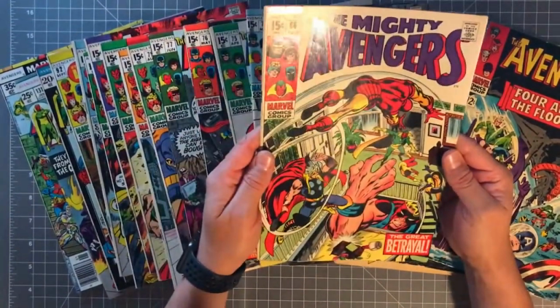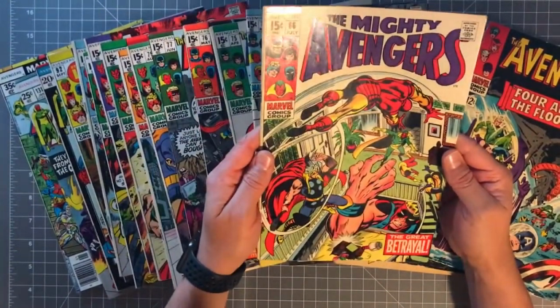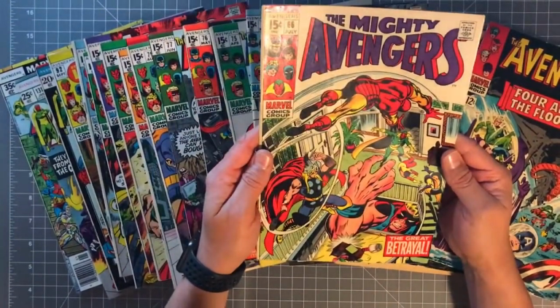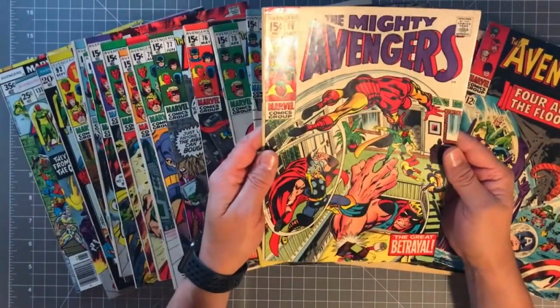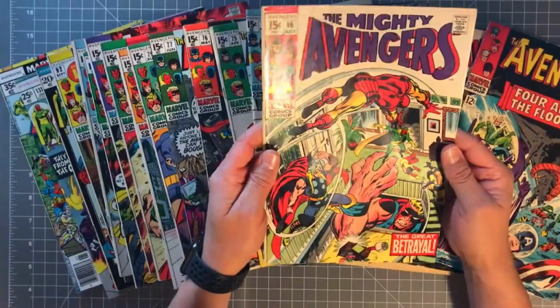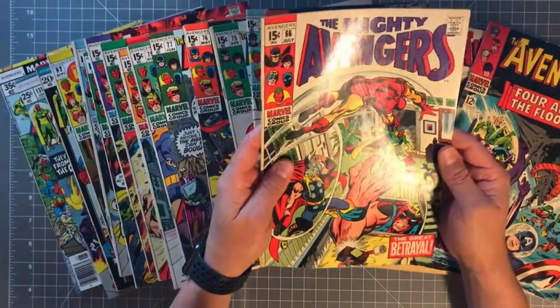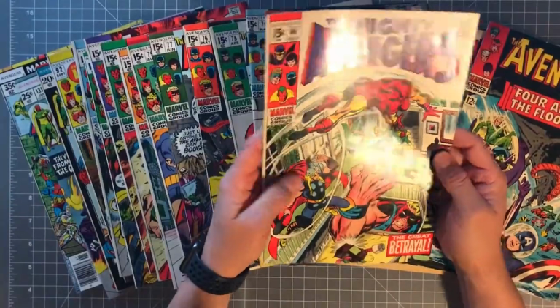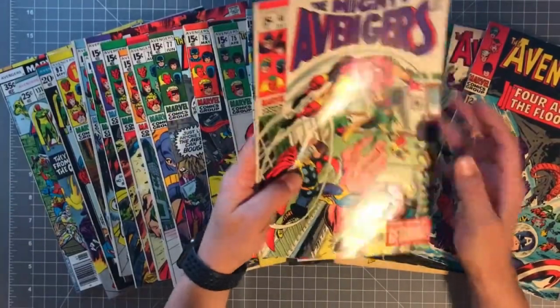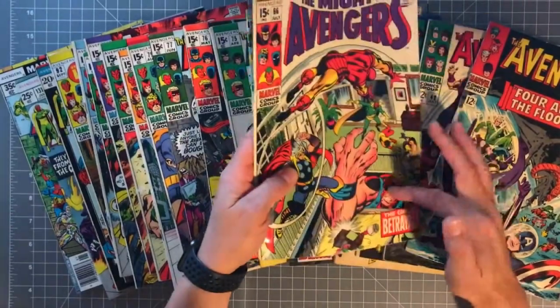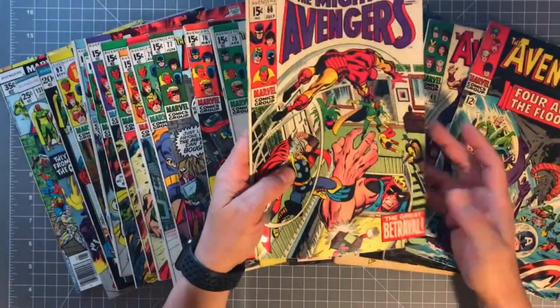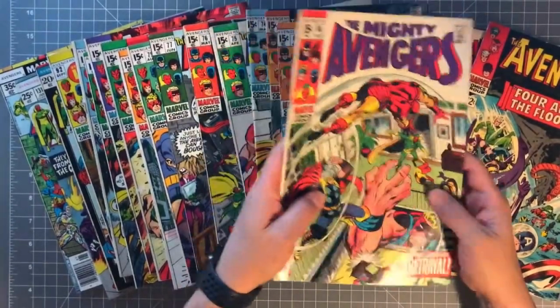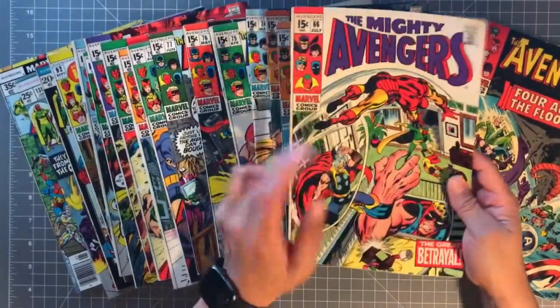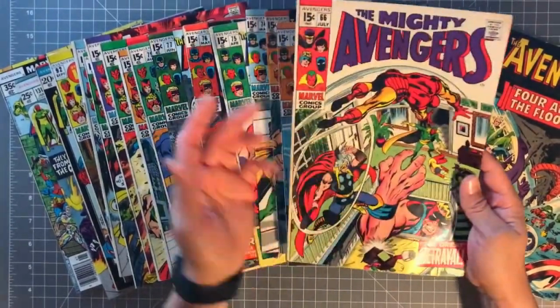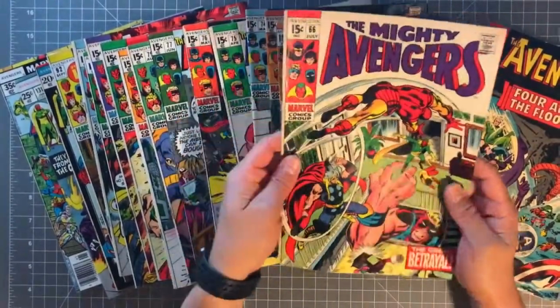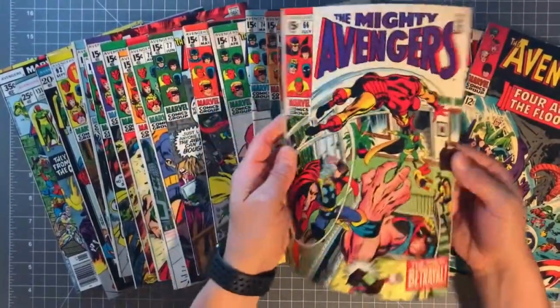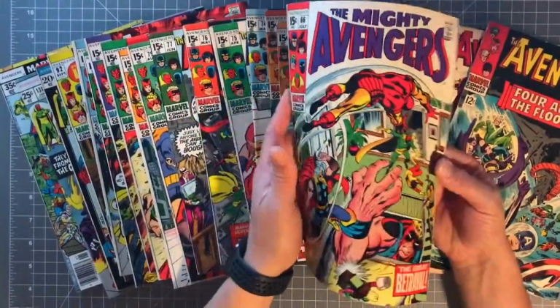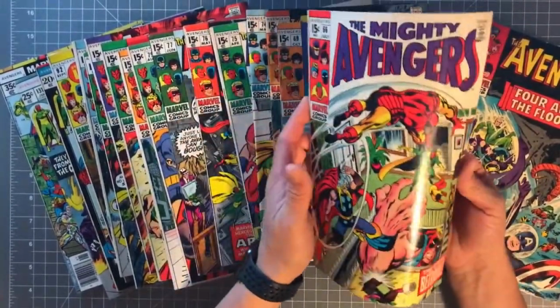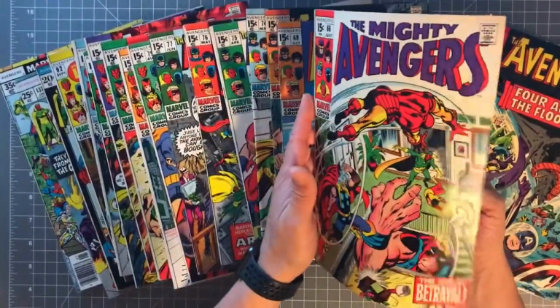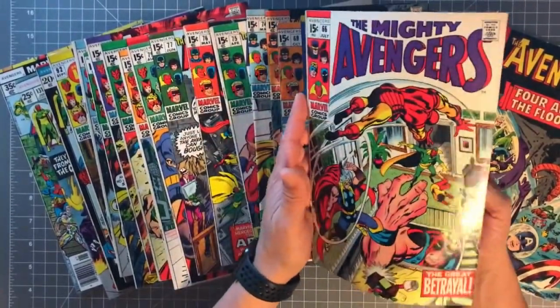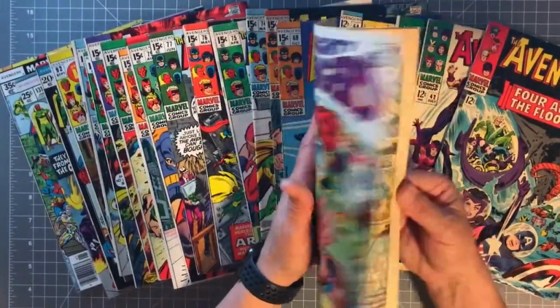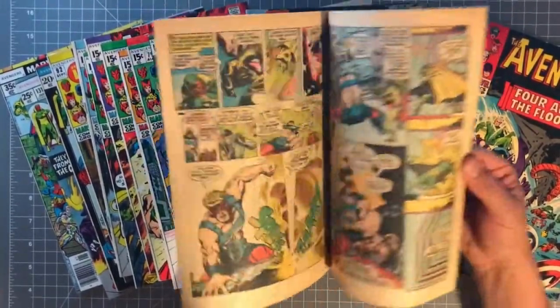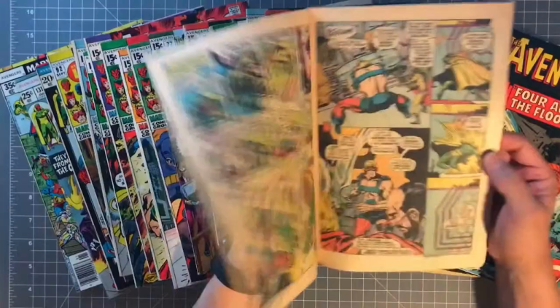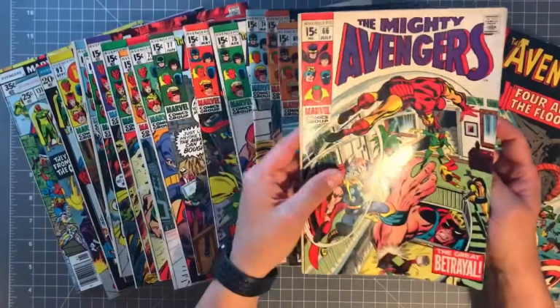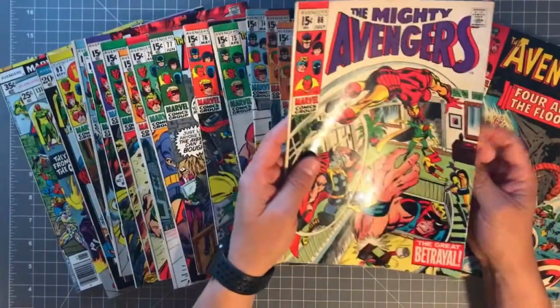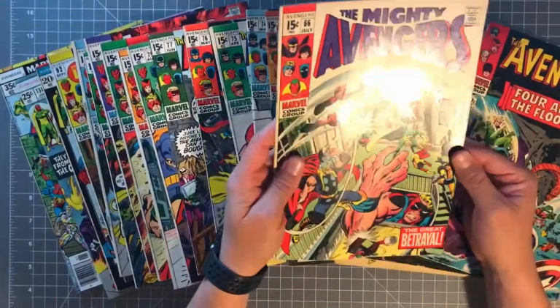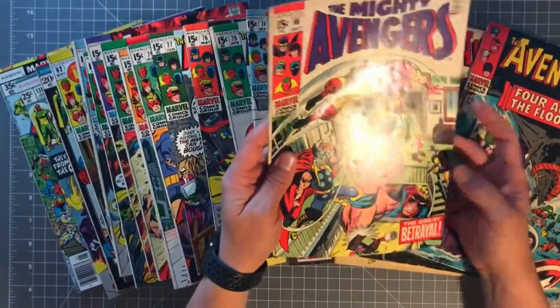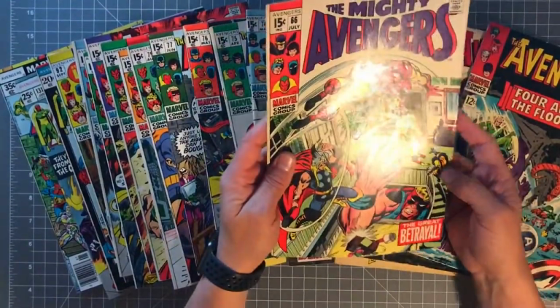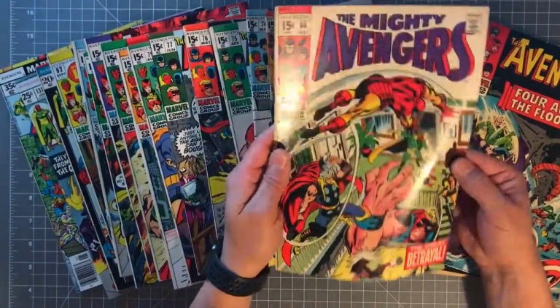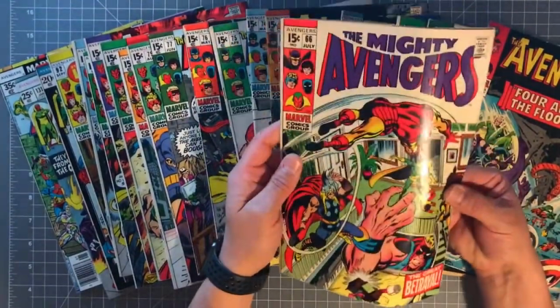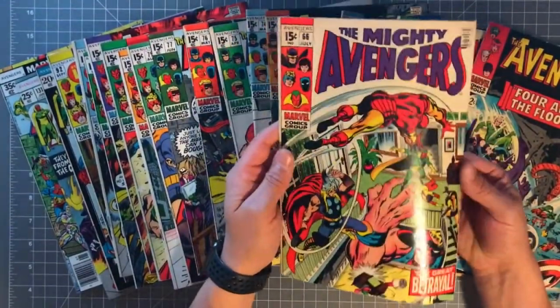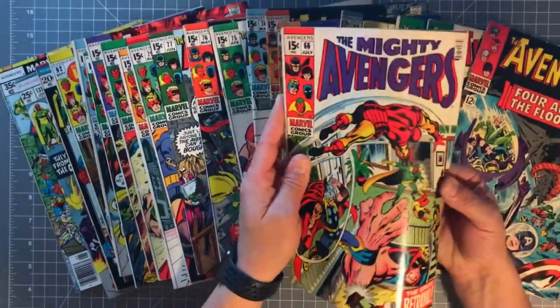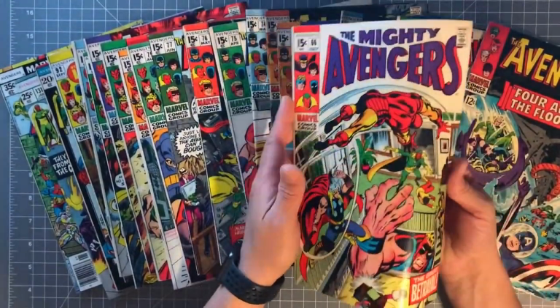'The Great Betrayal' — and you can tell I liked Goliath because I have several issues with Goliath, as well as Yellow Jacket in them.